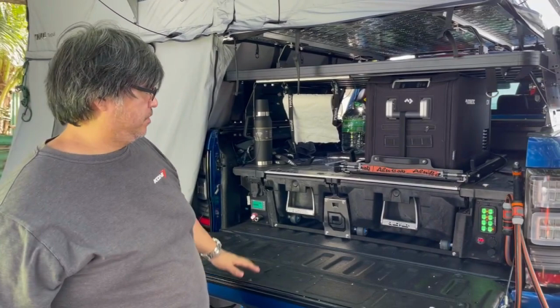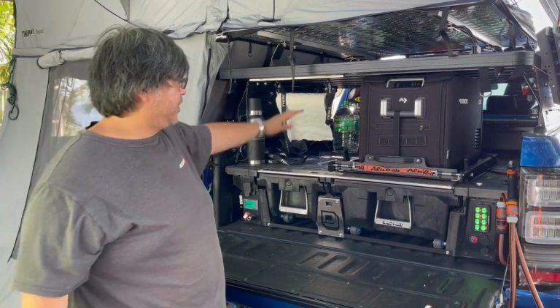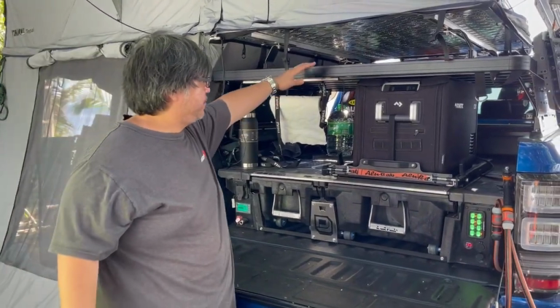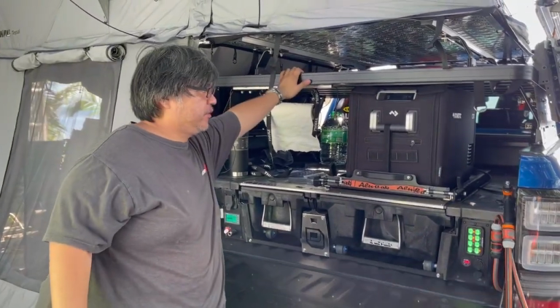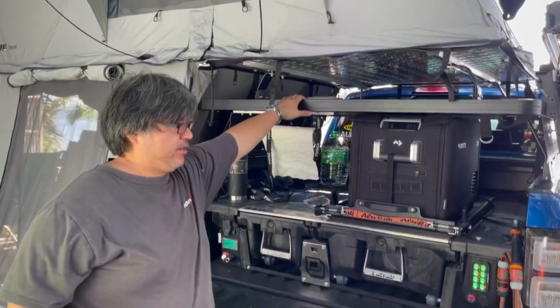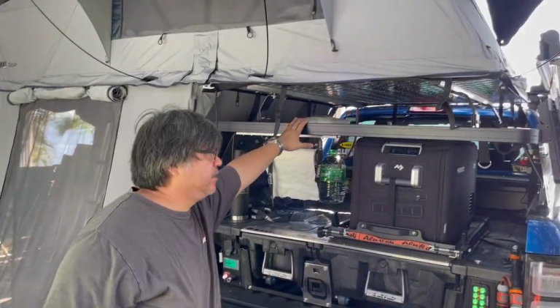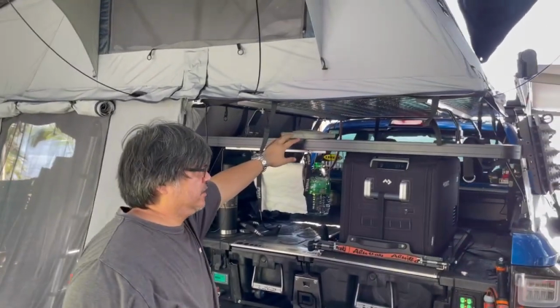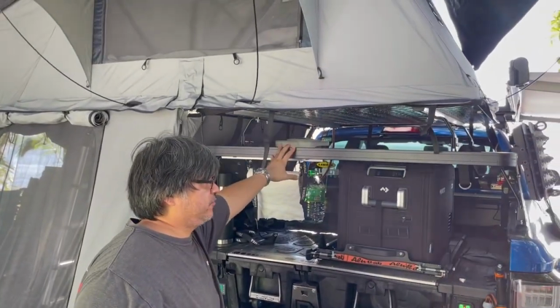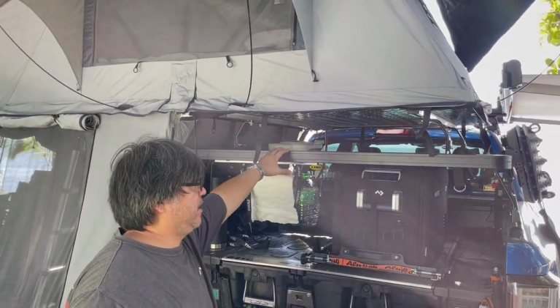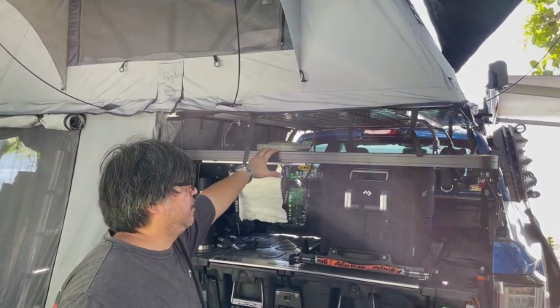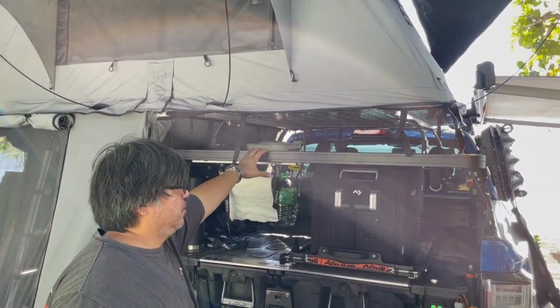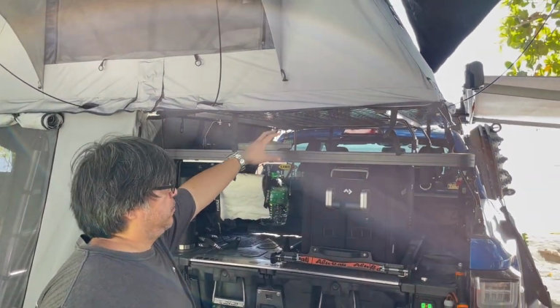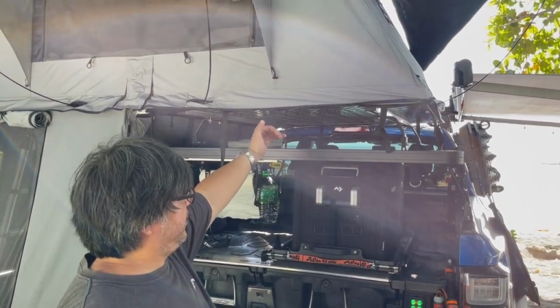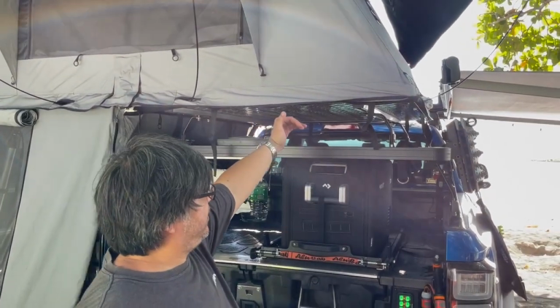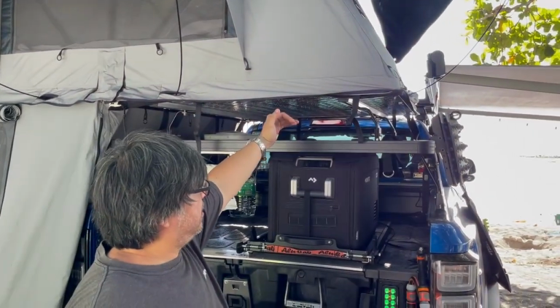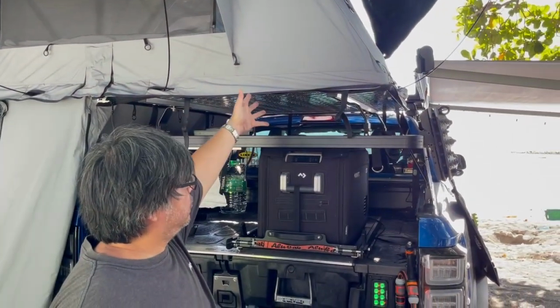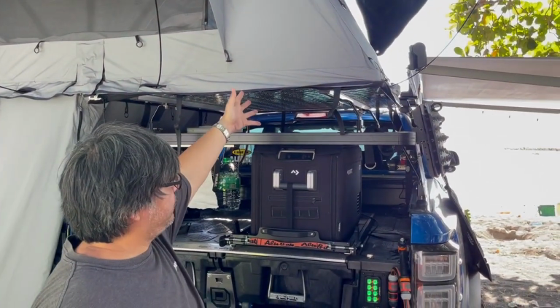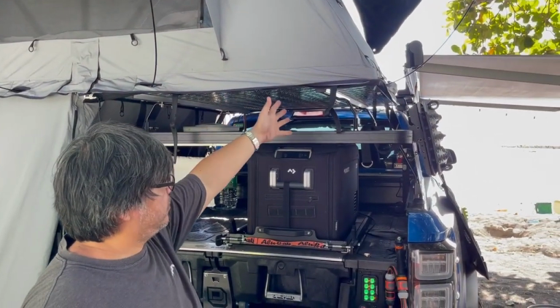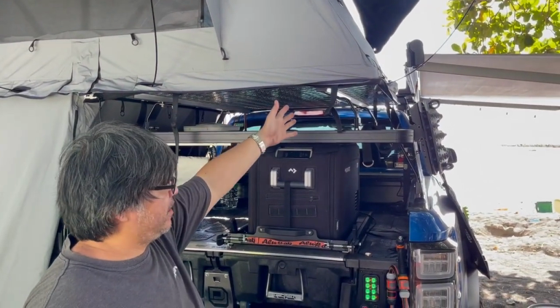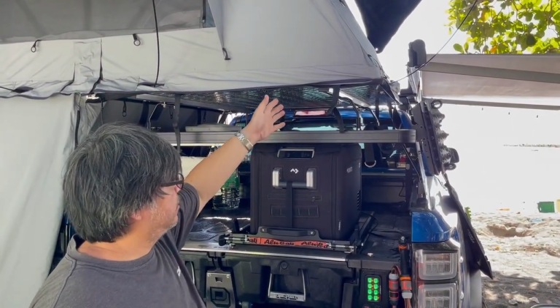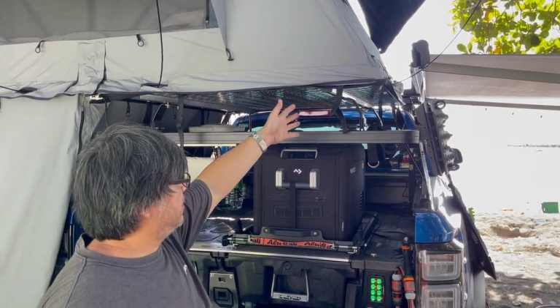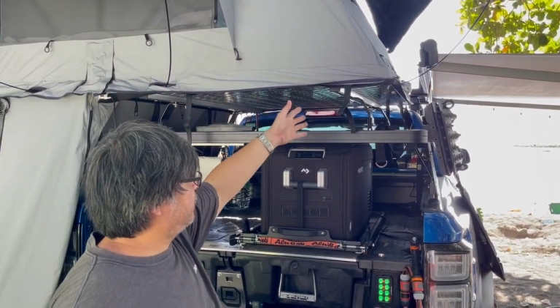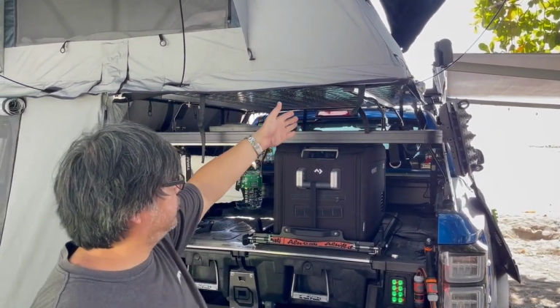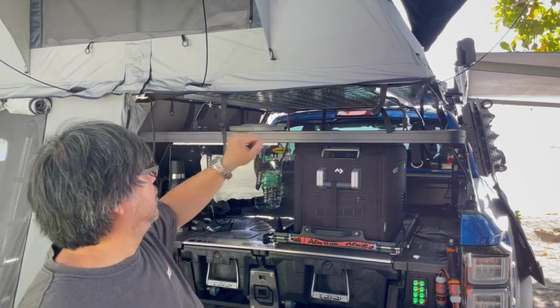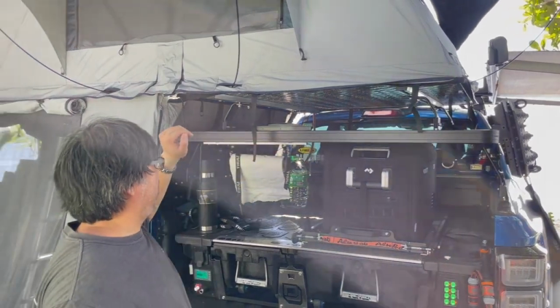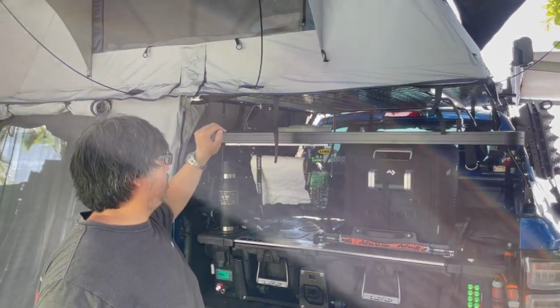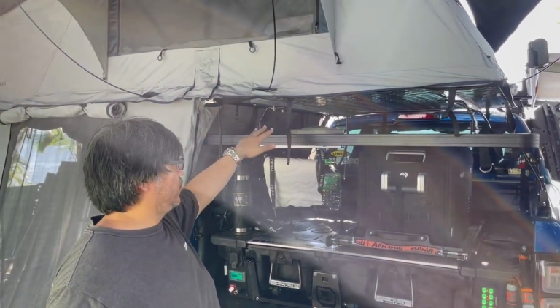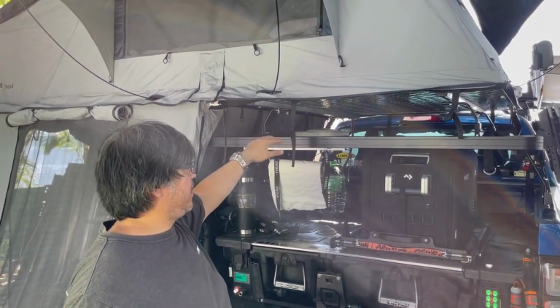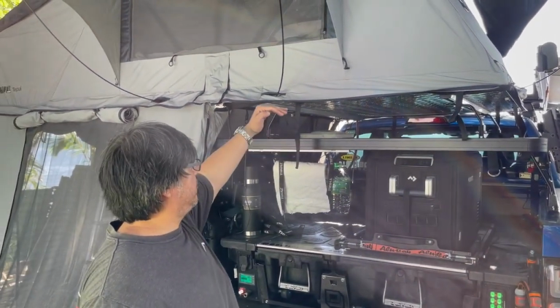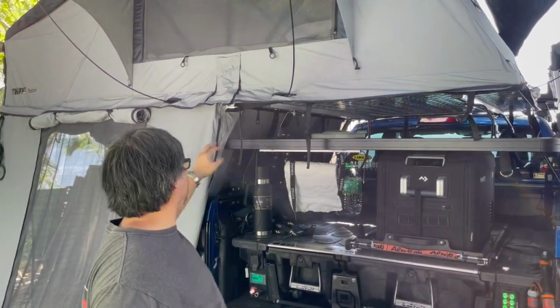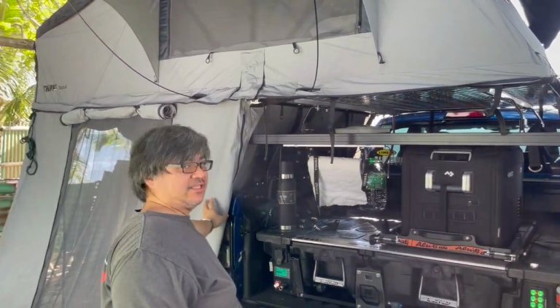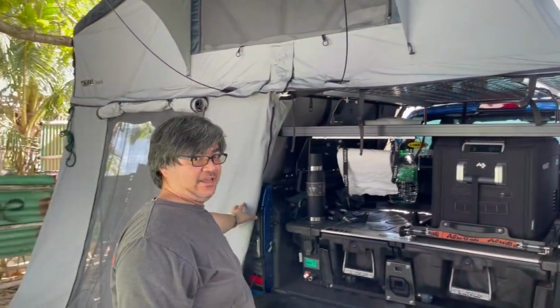On the top, the third layer, is a Frontrunner rack. We elevate the rooftop tent with the Frontrunner four-foot riser for additional storage and to increase the height for the annex.